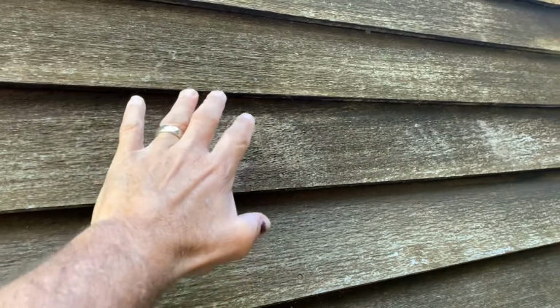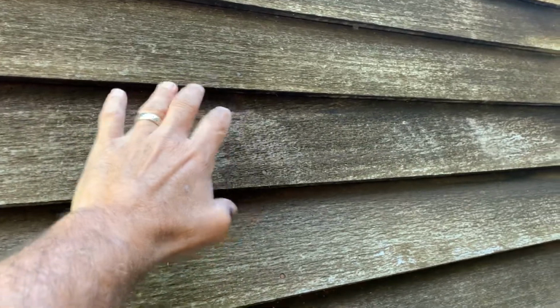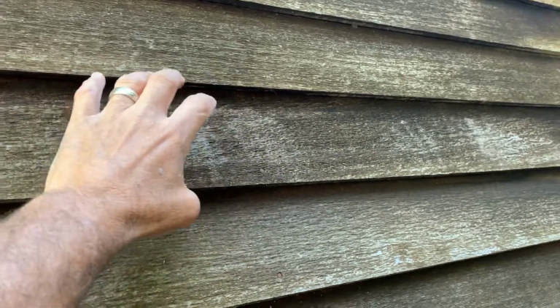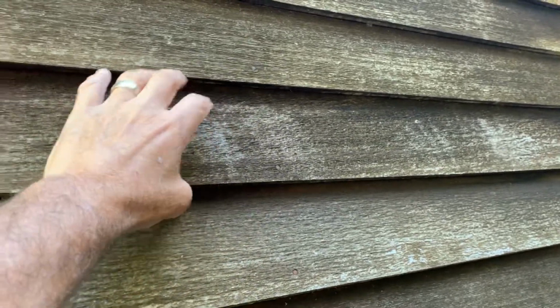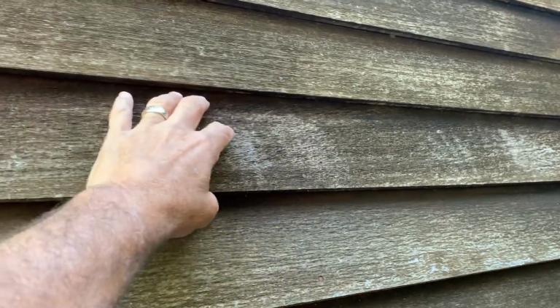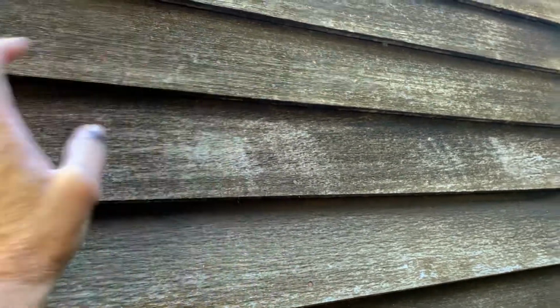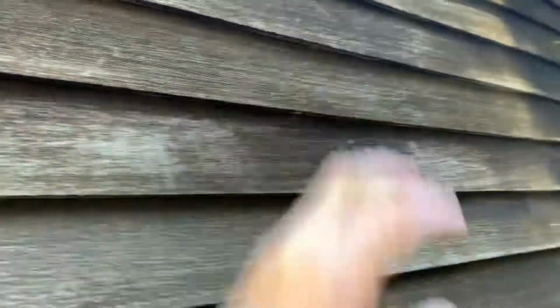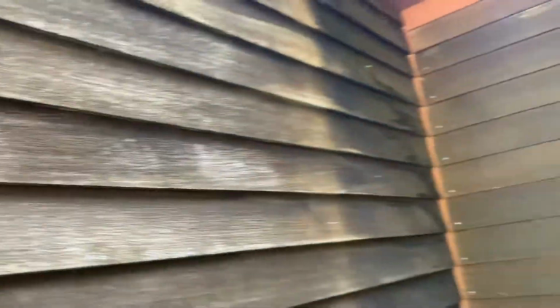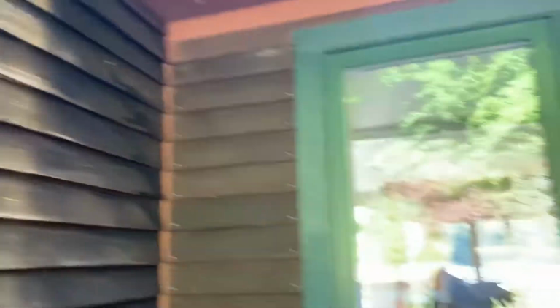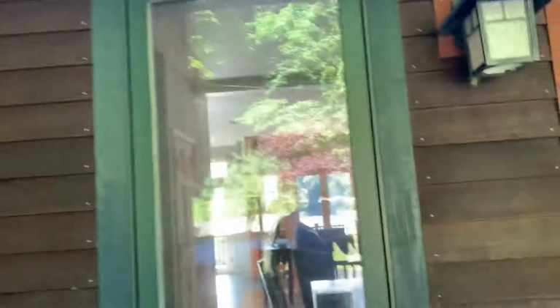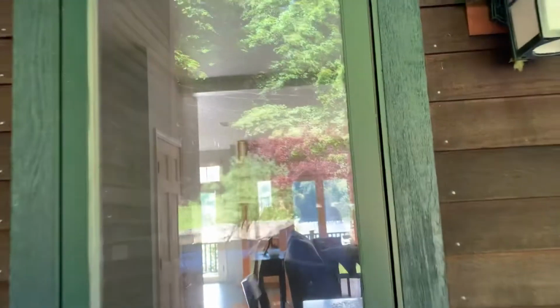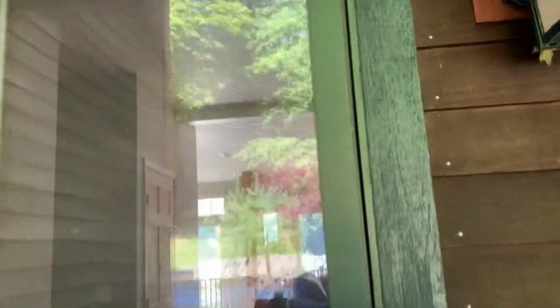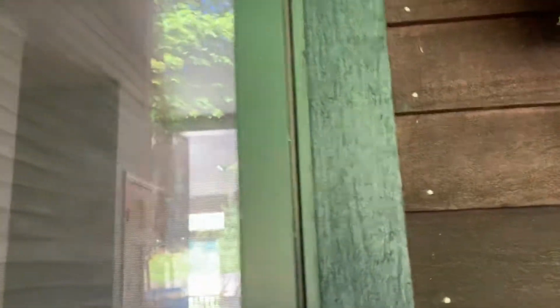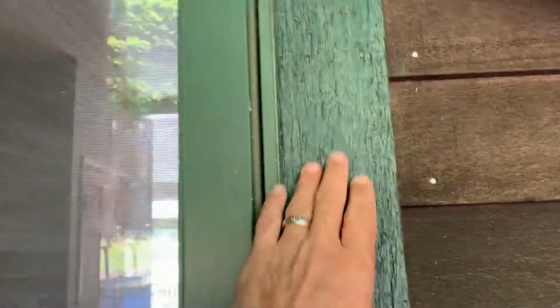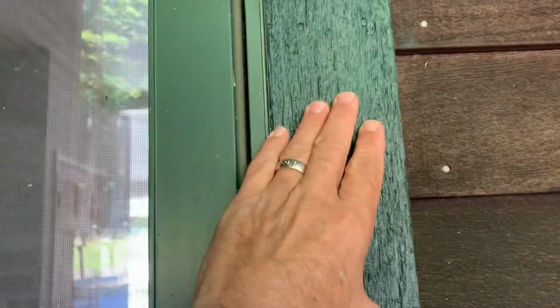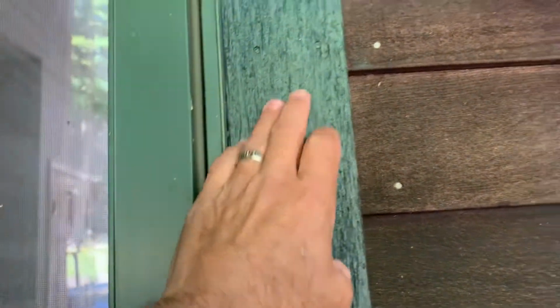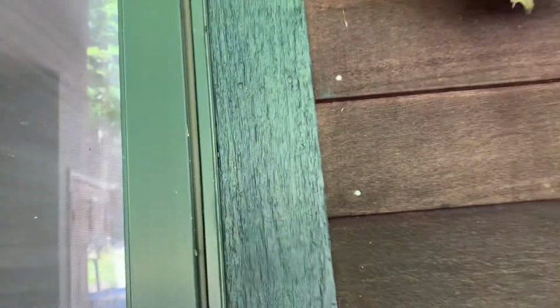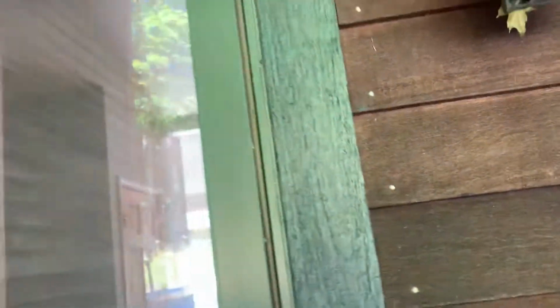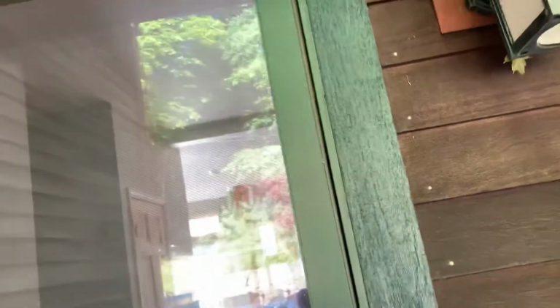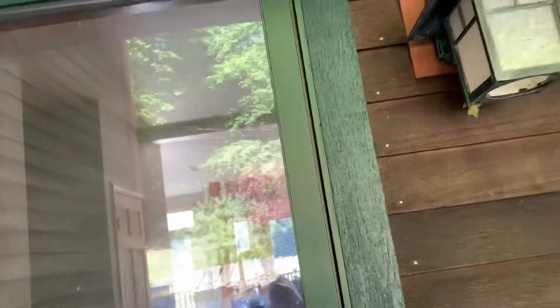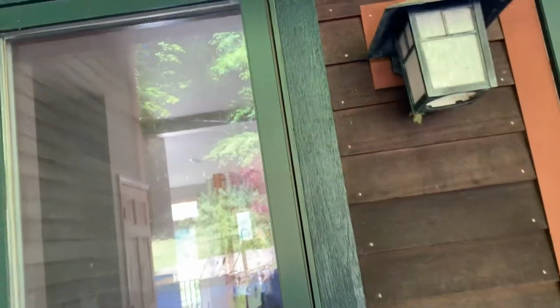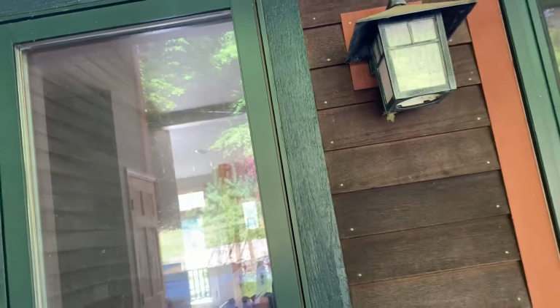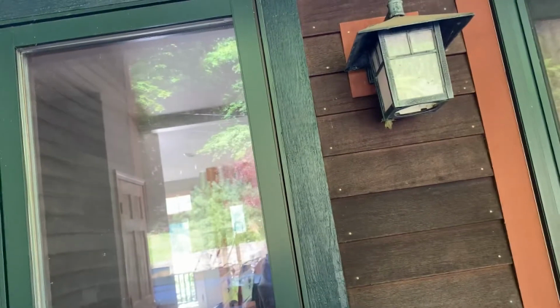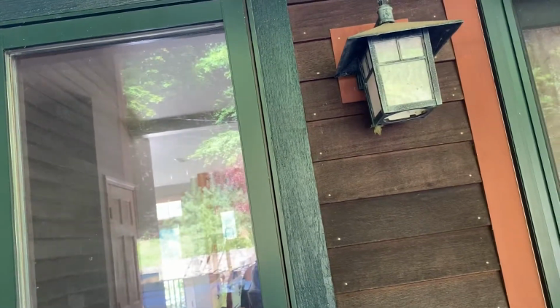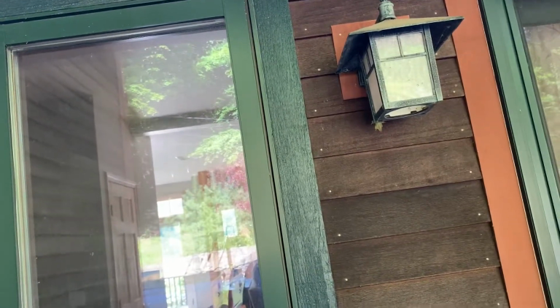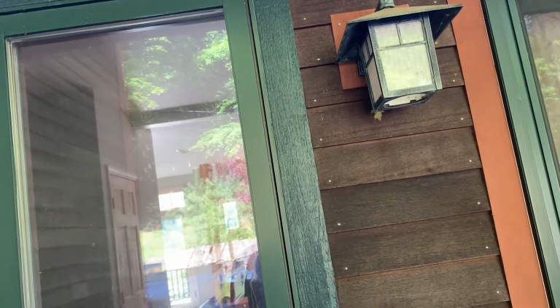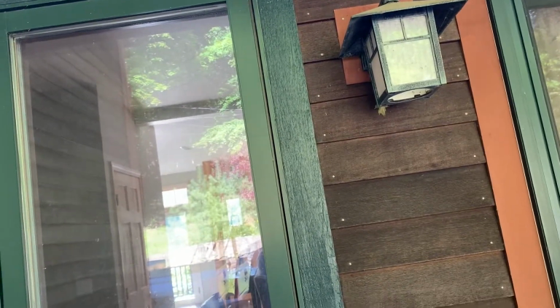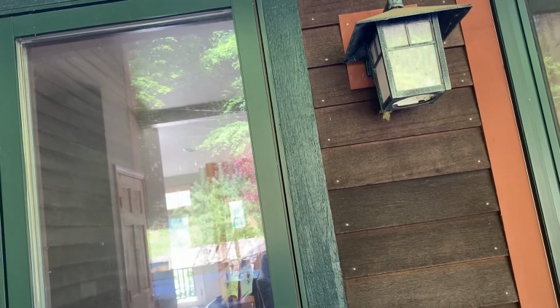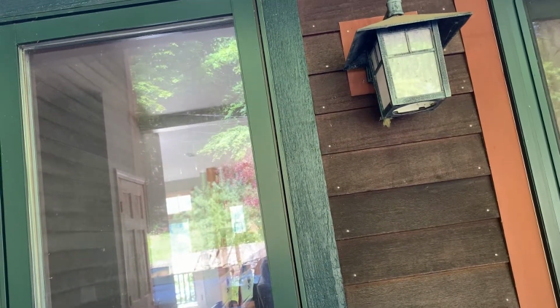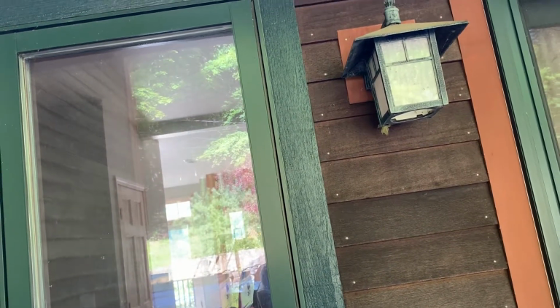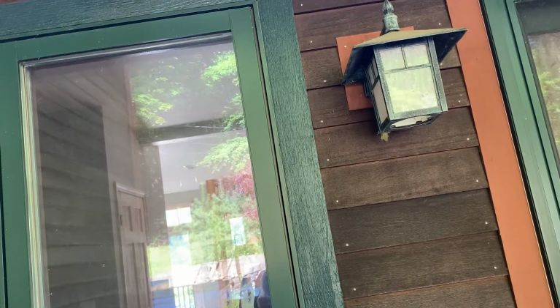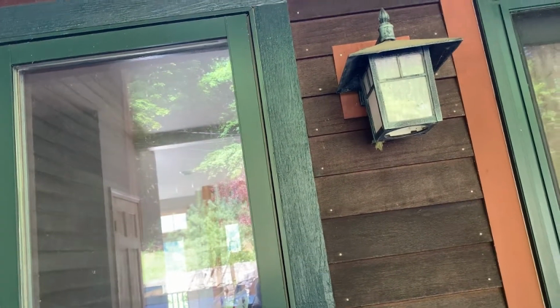This here looks like a semi-gloss paint, so you can actually use either — you can use the solid stain or a semi-gloss or matte paint on the trim. That's your choice.